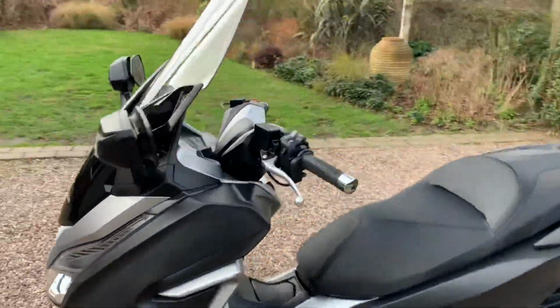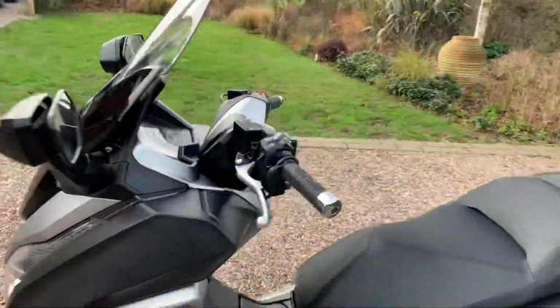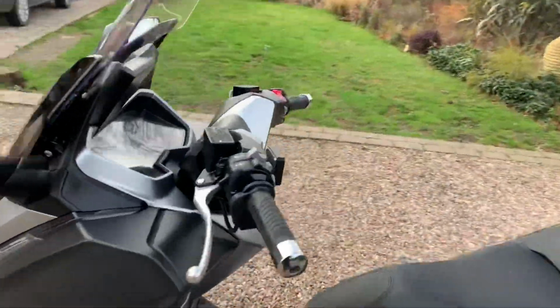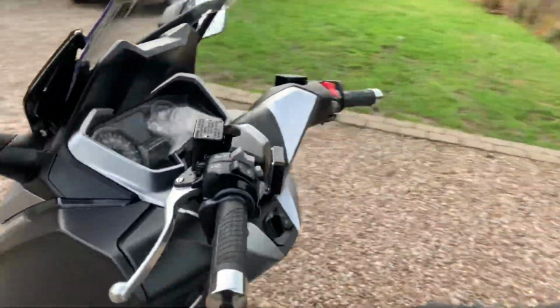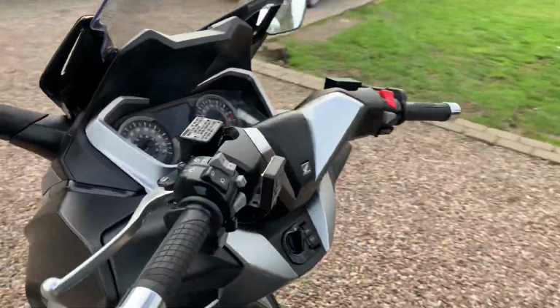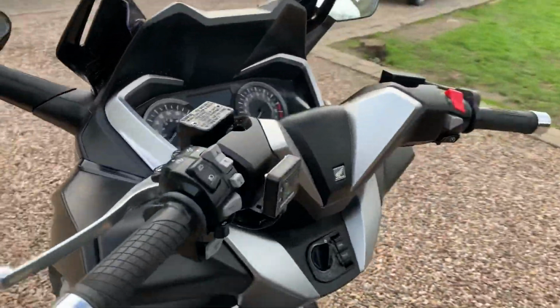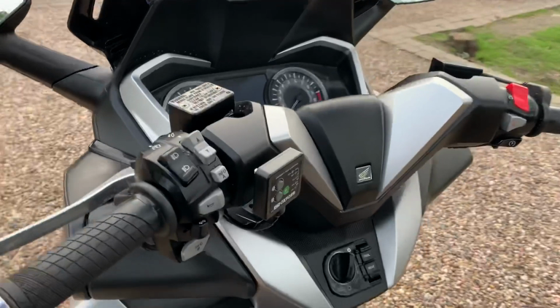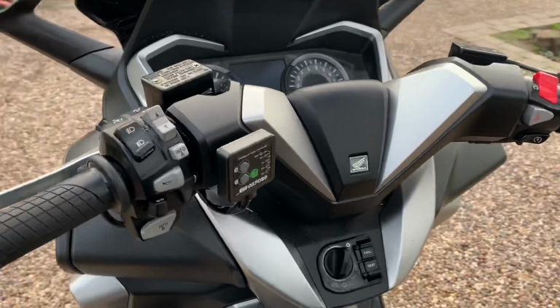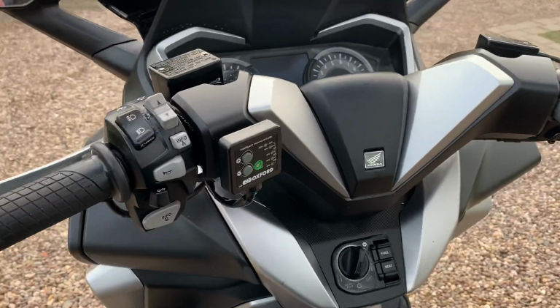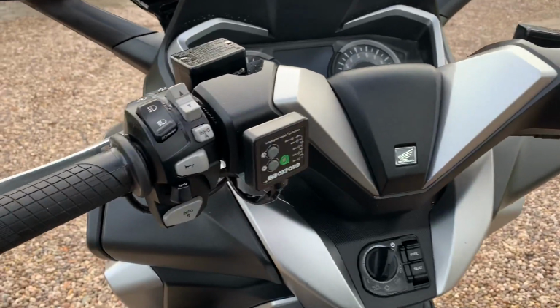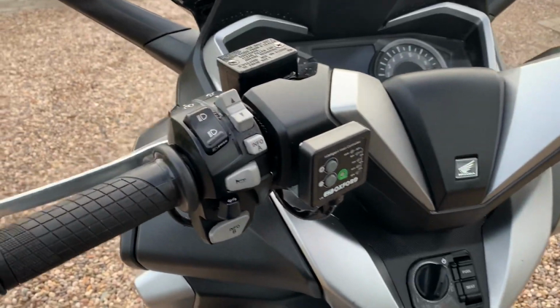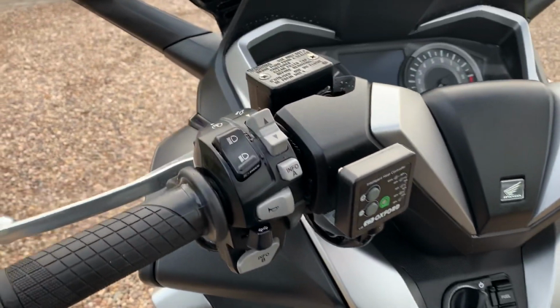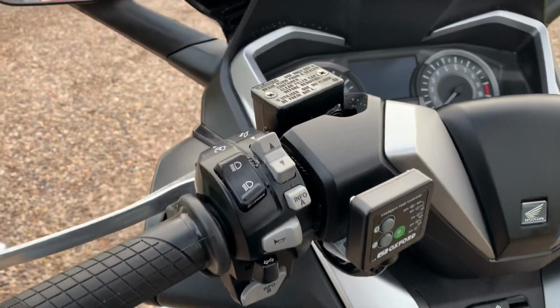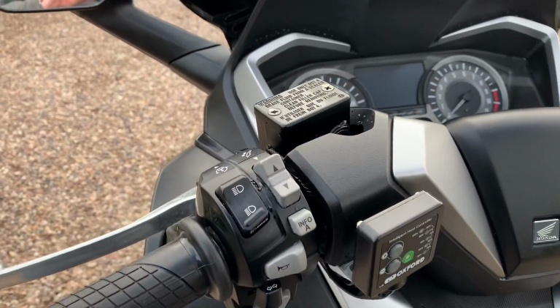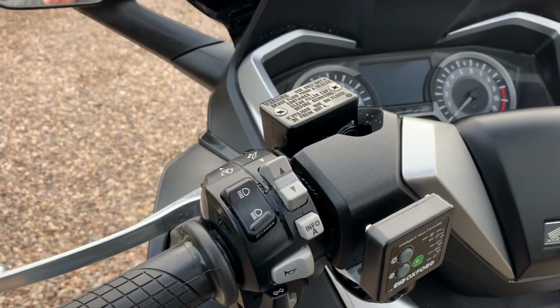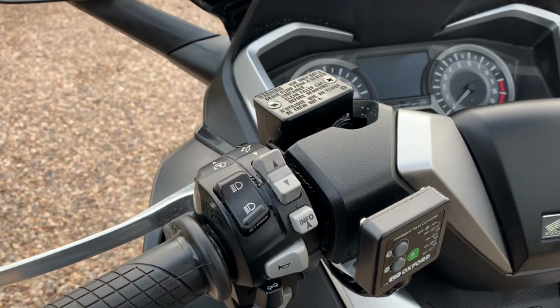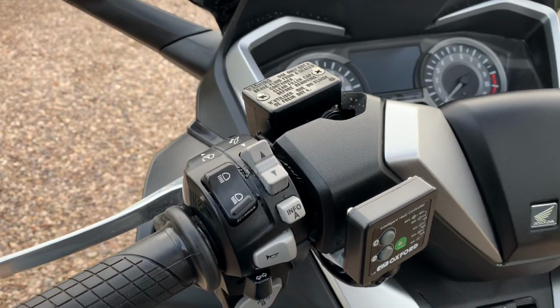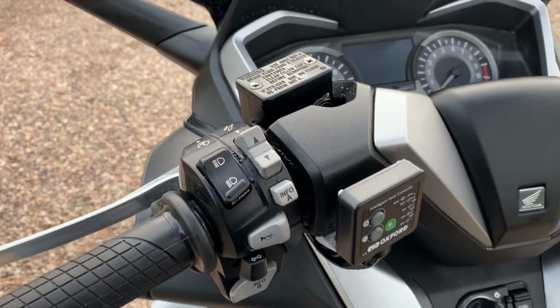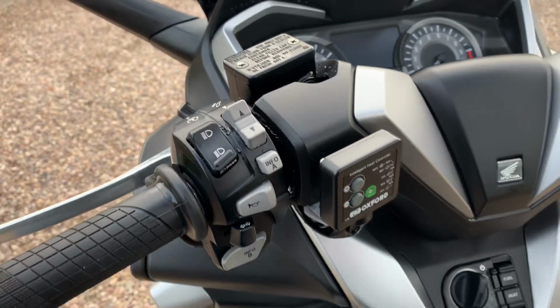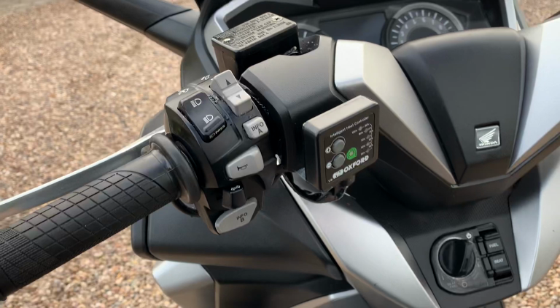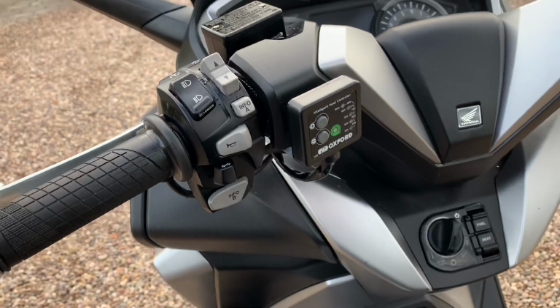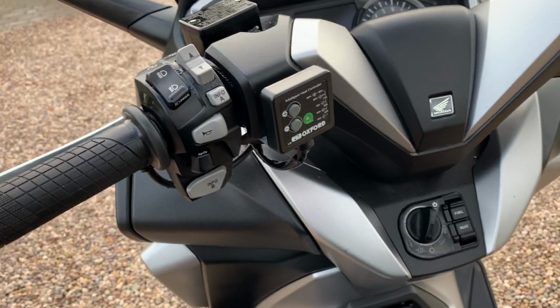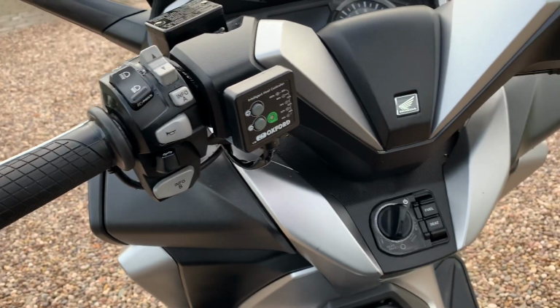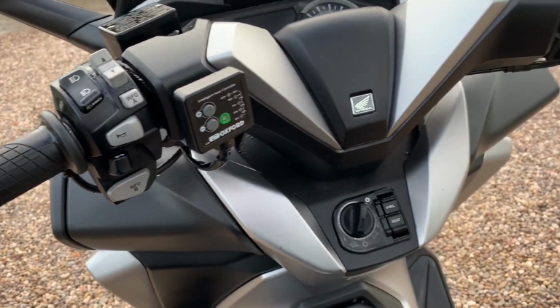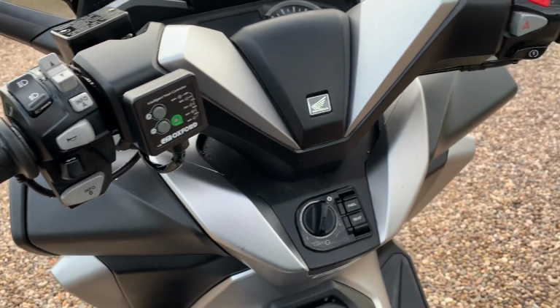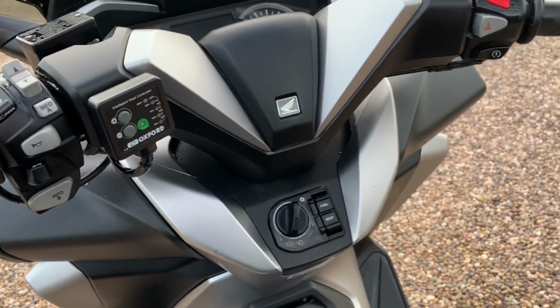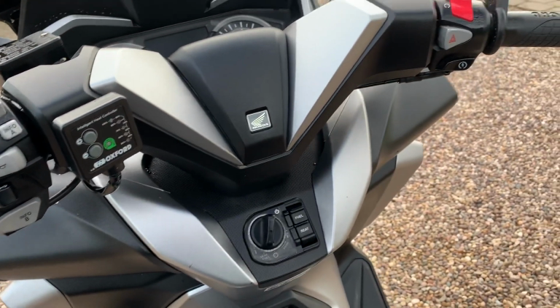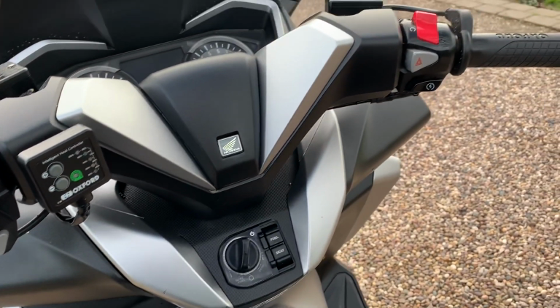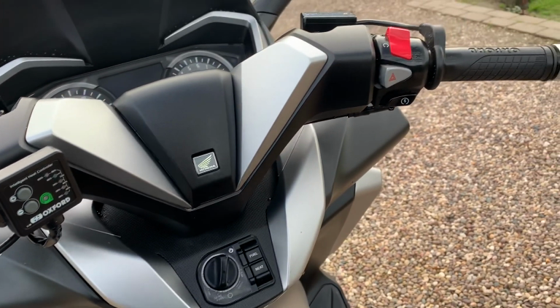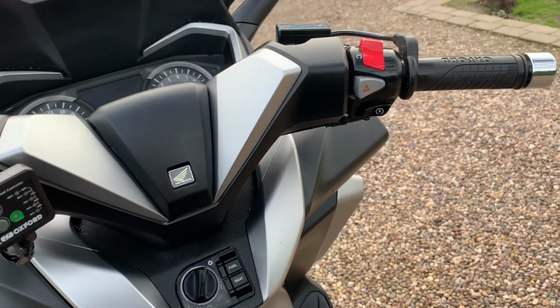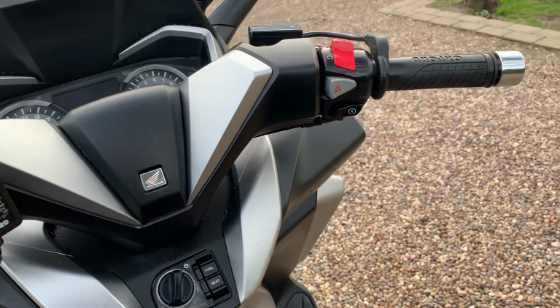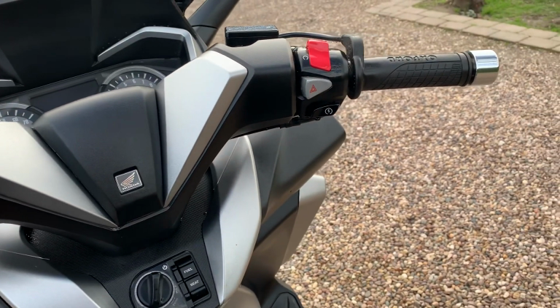It also comes with heated grips. The main touring screen goes up and down depending on your height, or whether you're on motorways, back roads, or what have you.